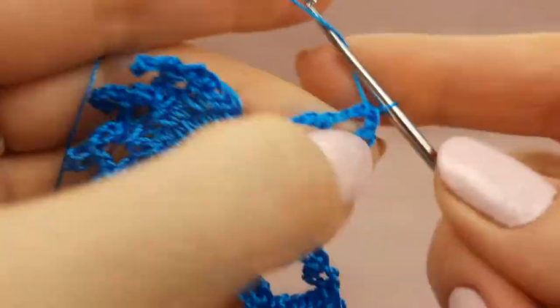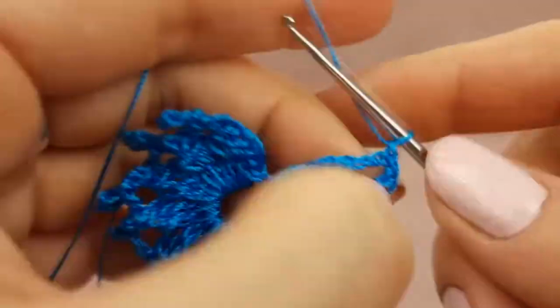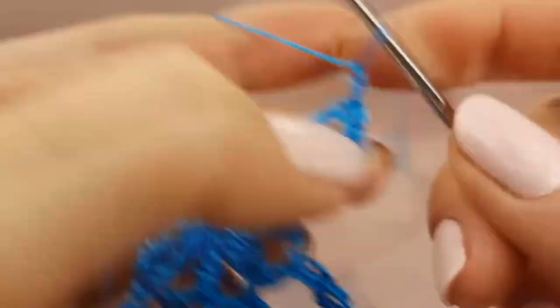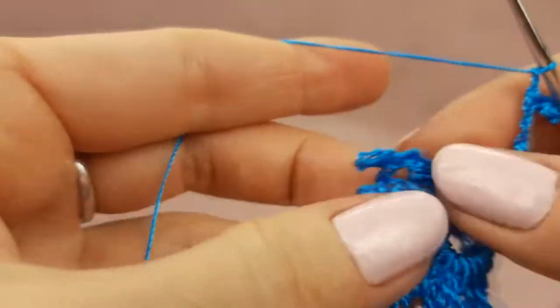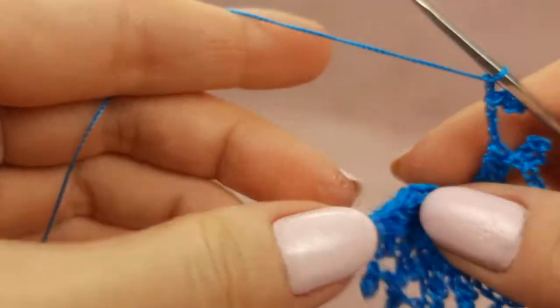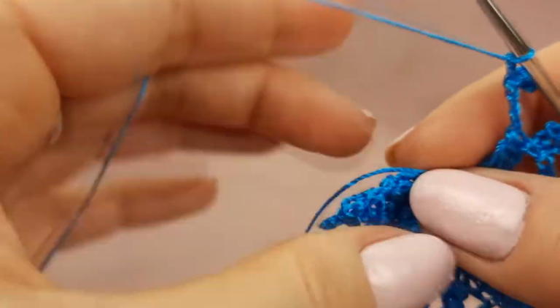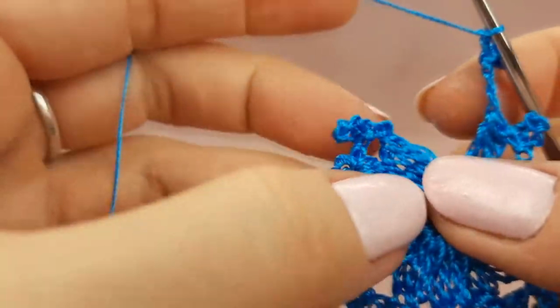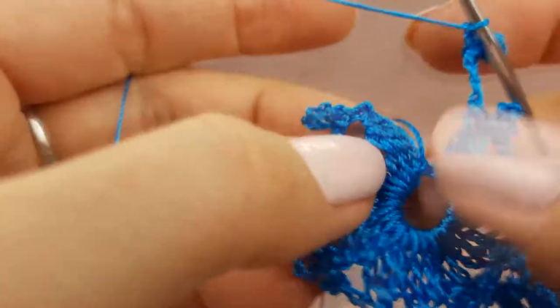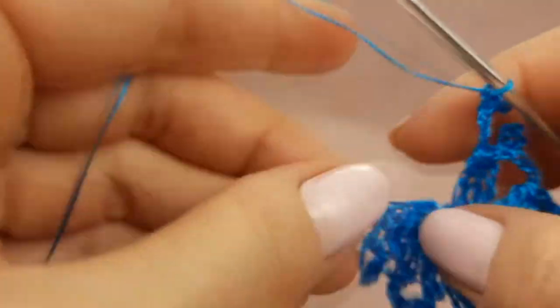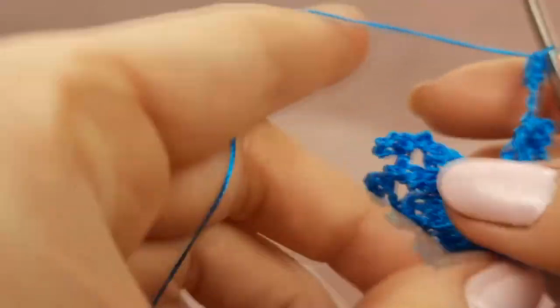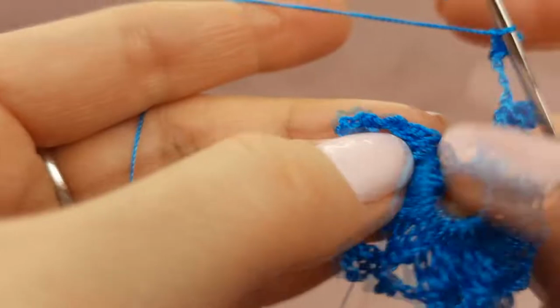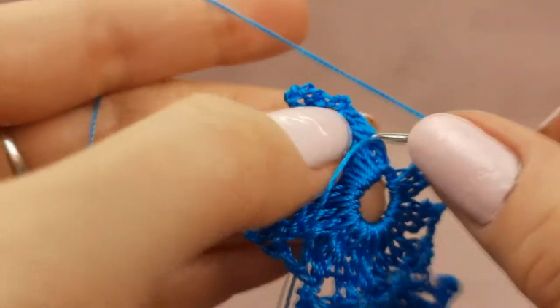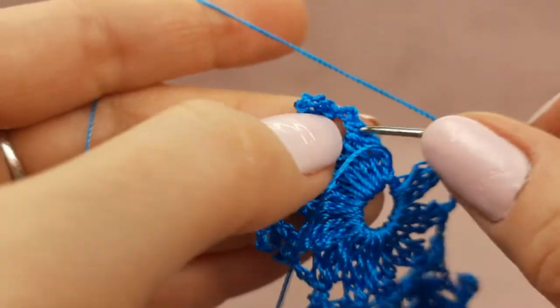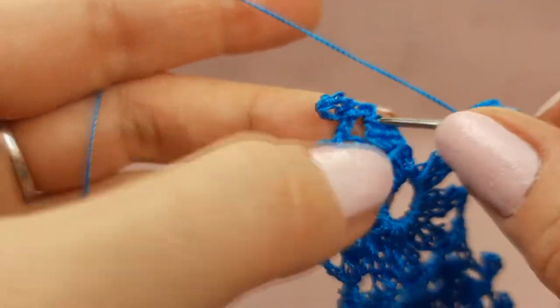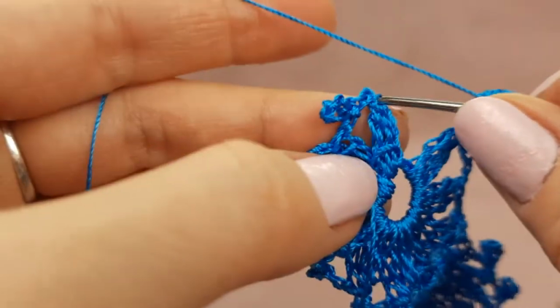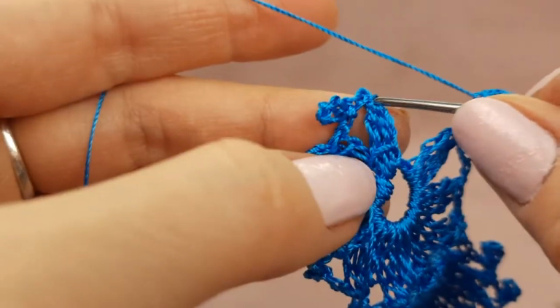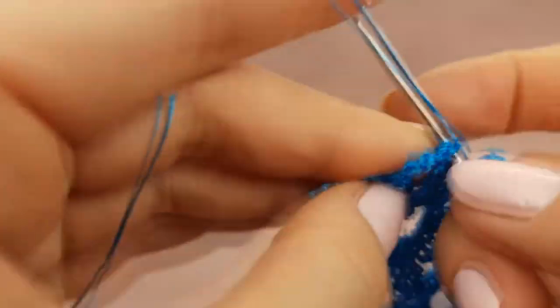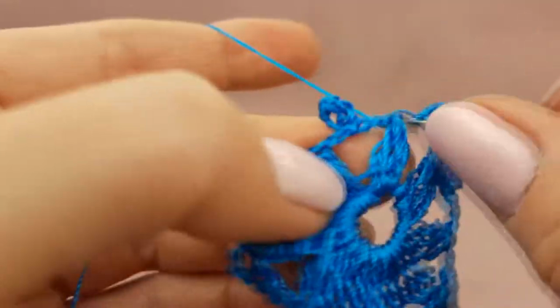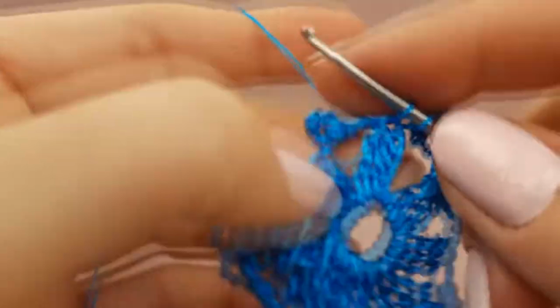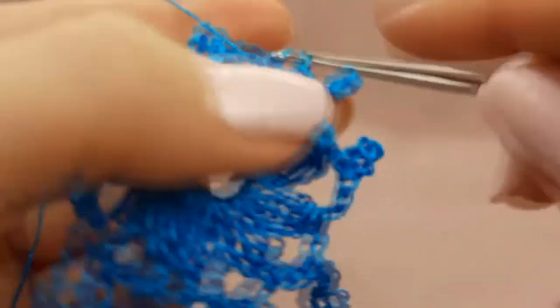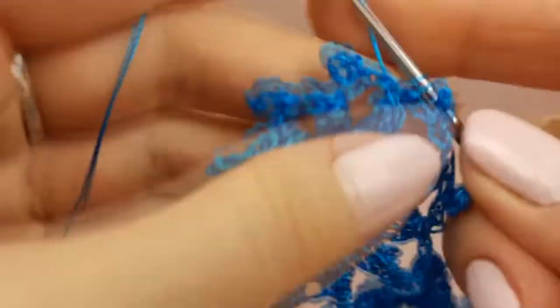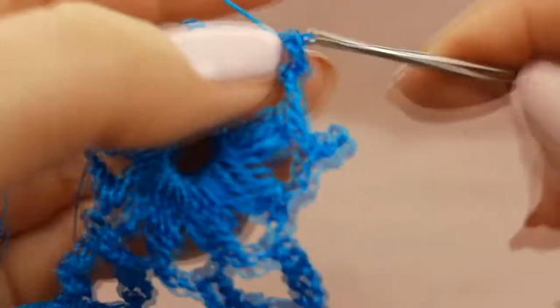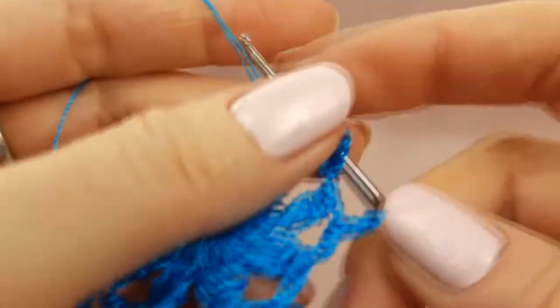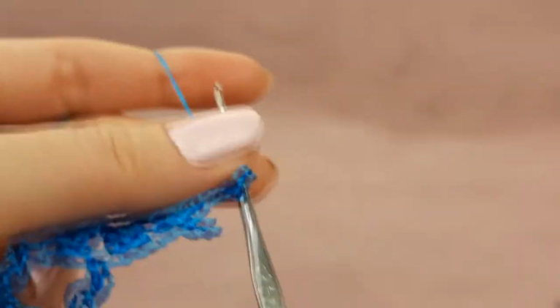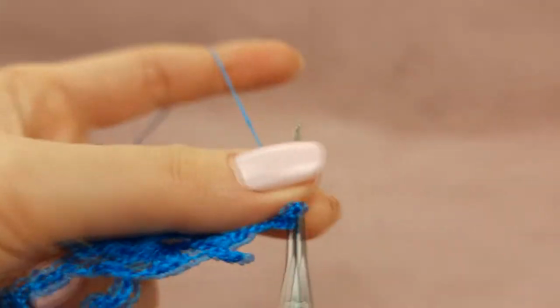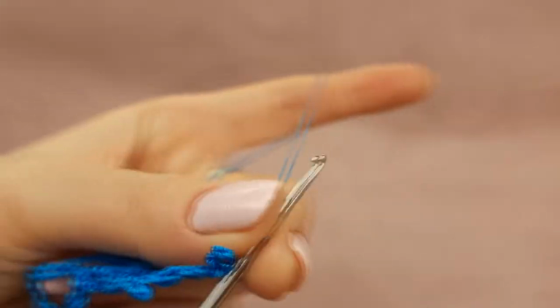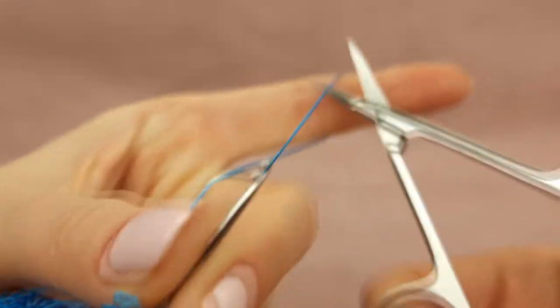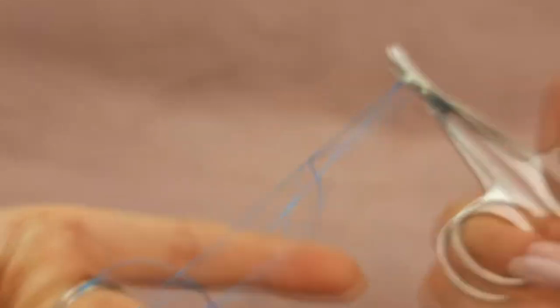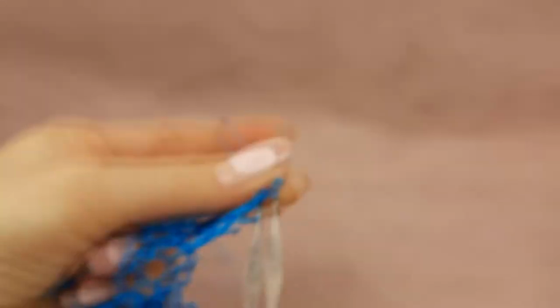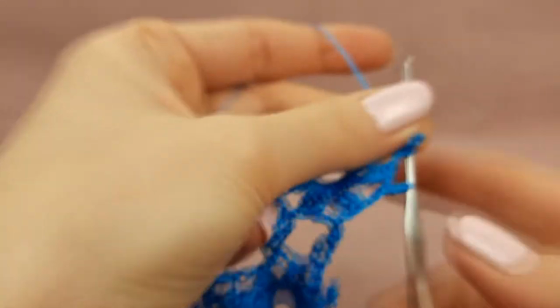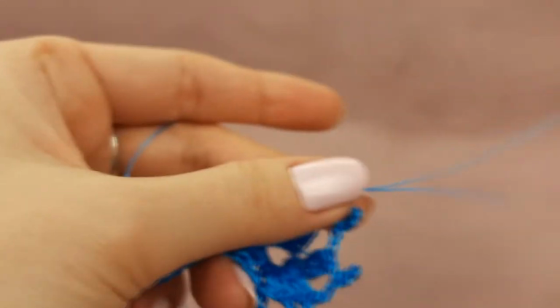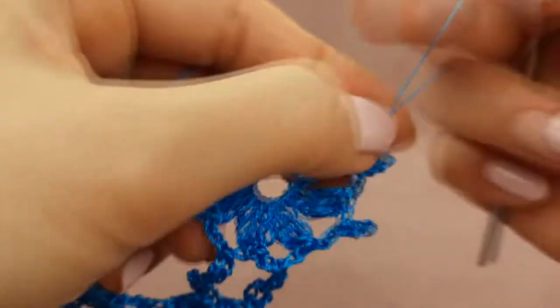After two chain loops, and joining to the beginning of this element at the top of the stitches. Make slip stitch, one more chain loop, and cut the thread. Fix the yarn.